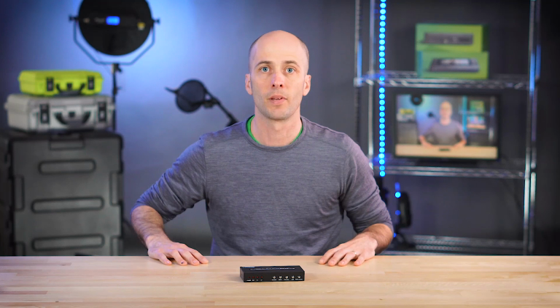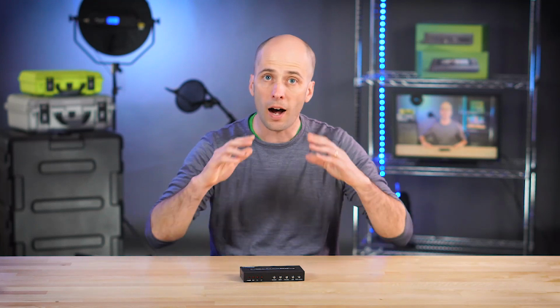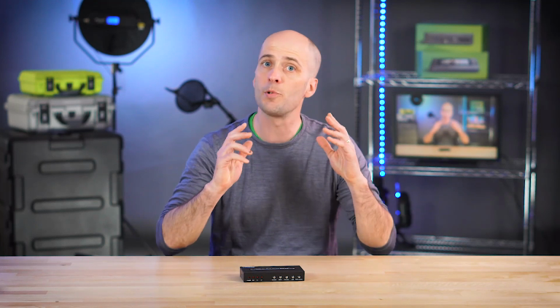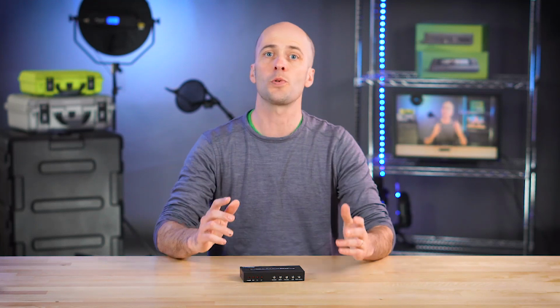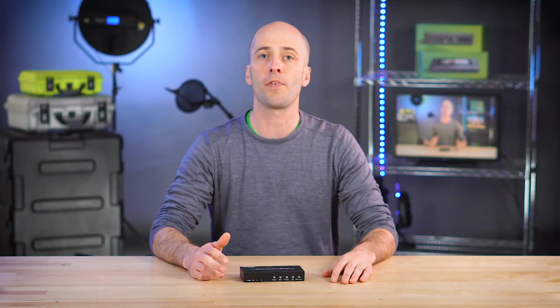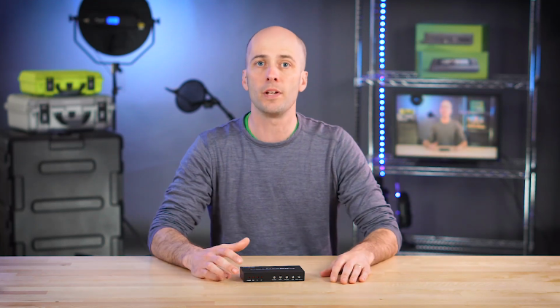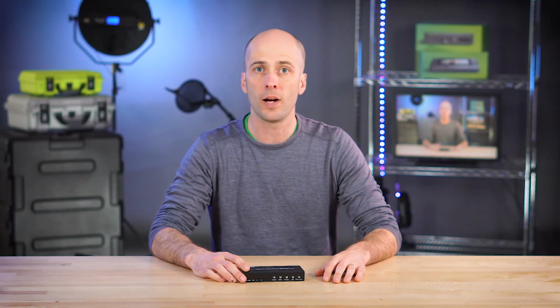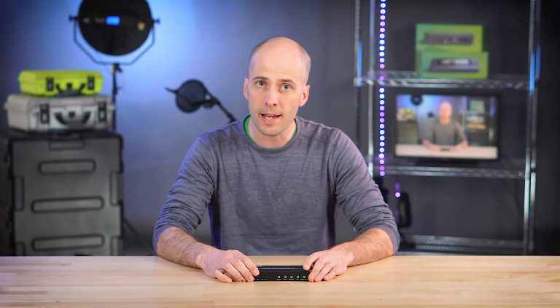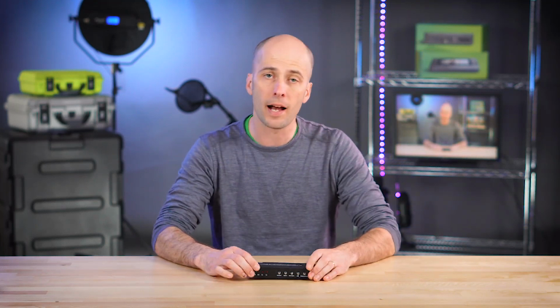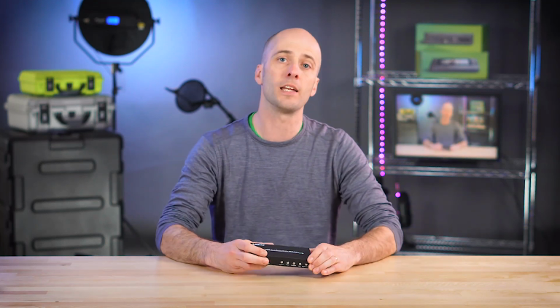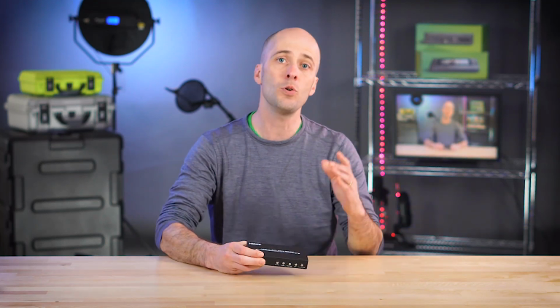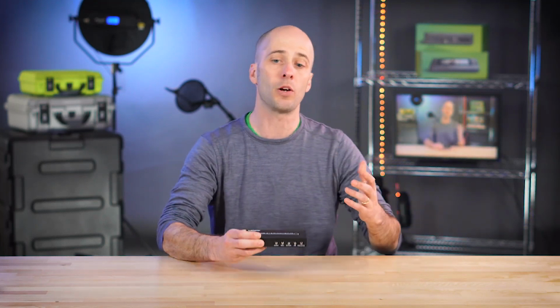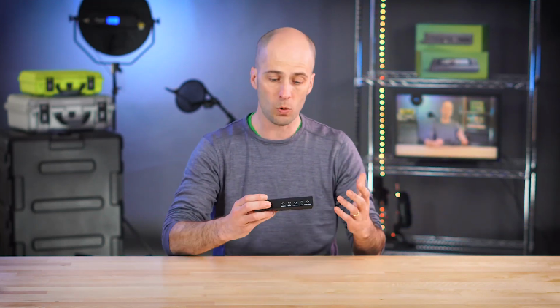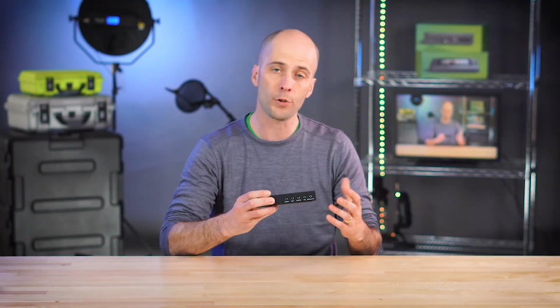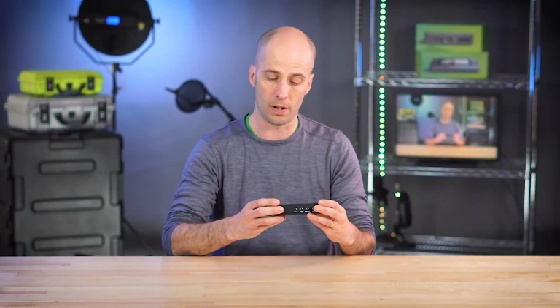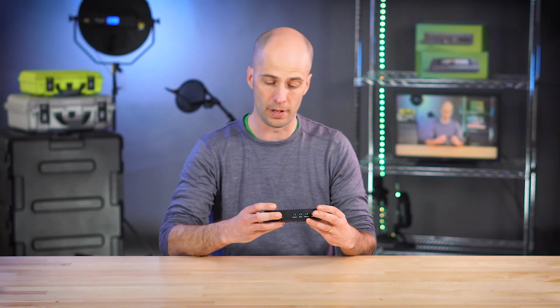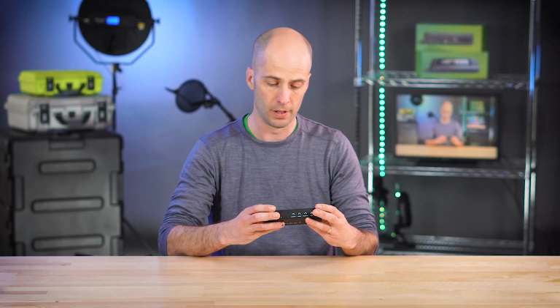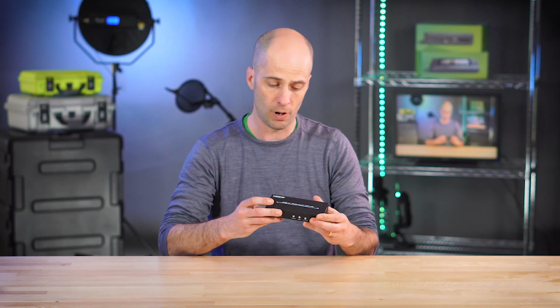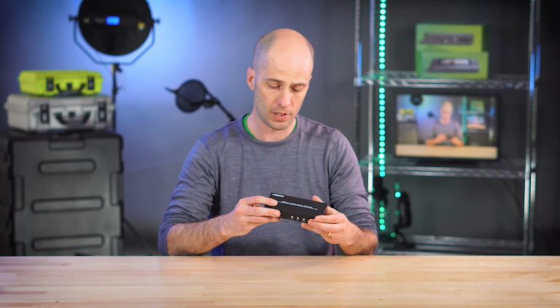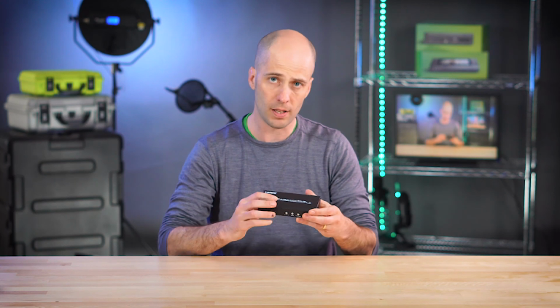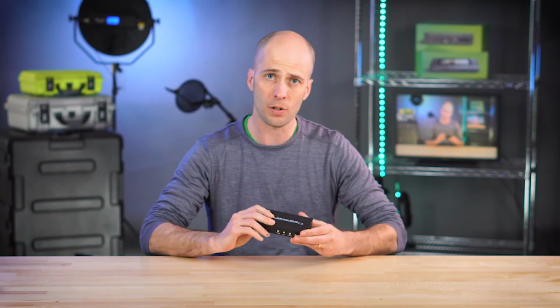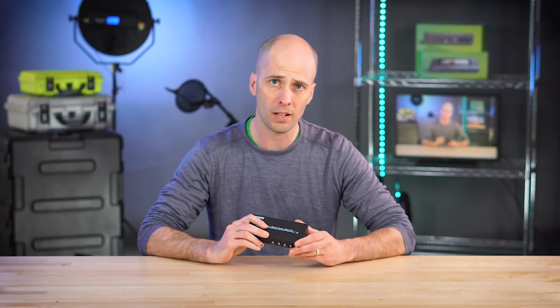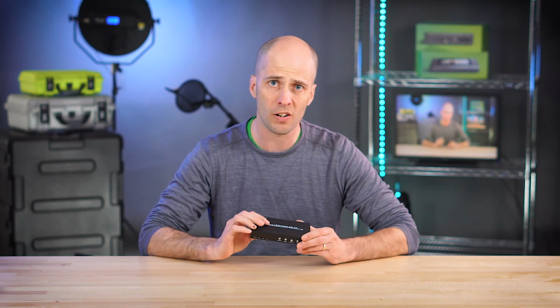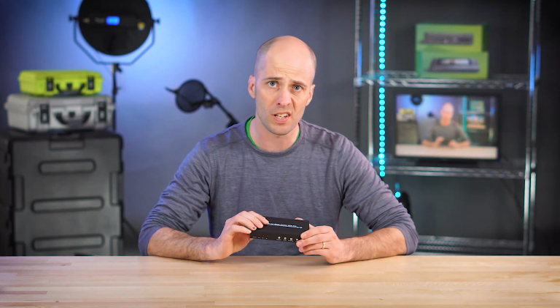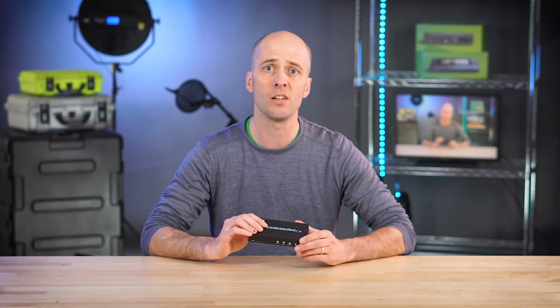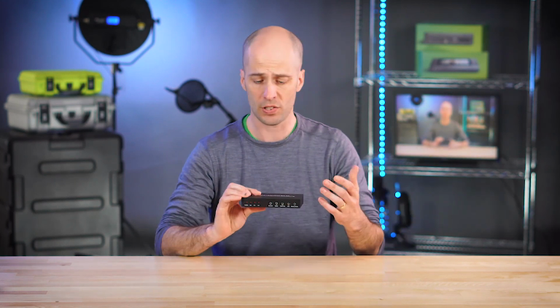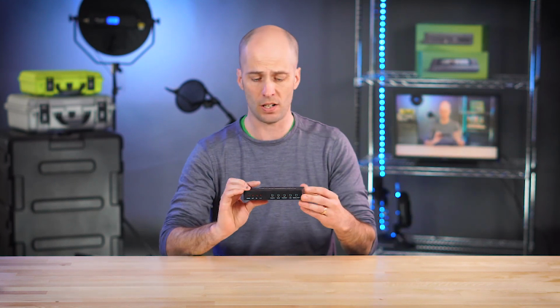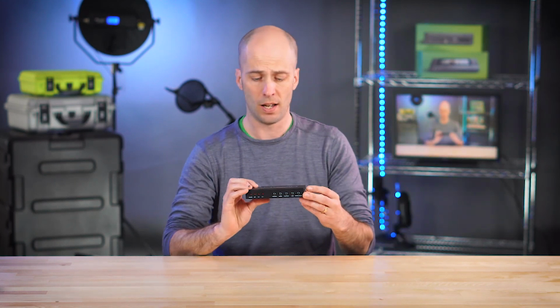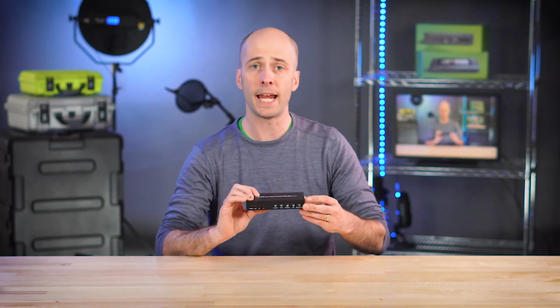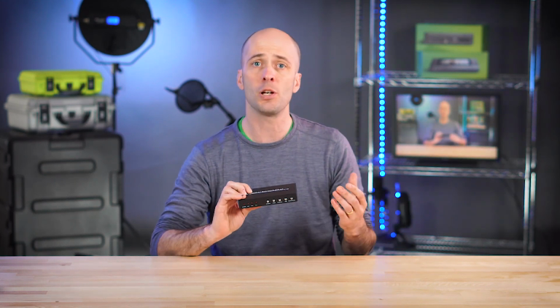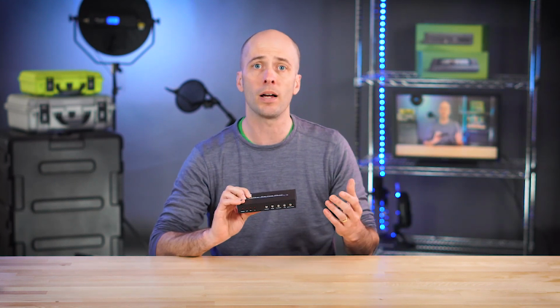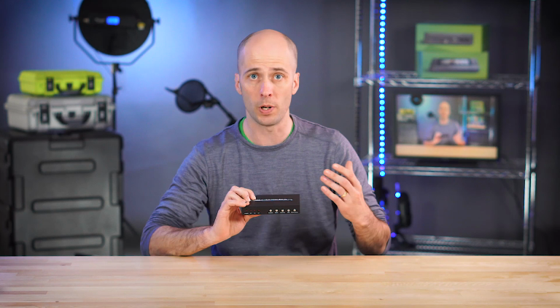Hi, I'm George with Epiphan Video and today I'm going to give you a quick walkthrough of the Revisun HDMI switch.